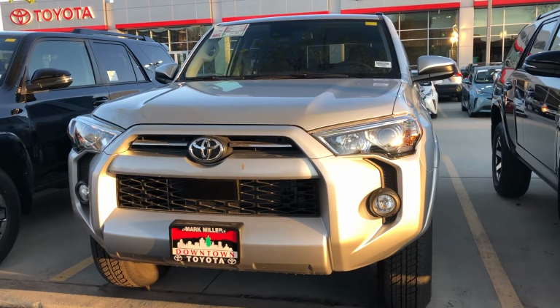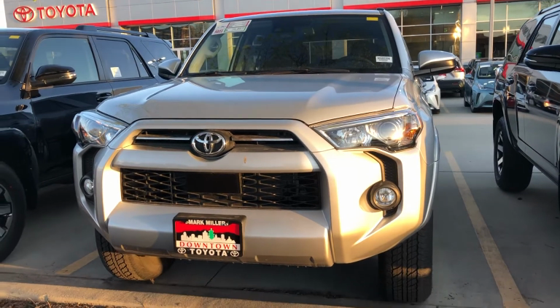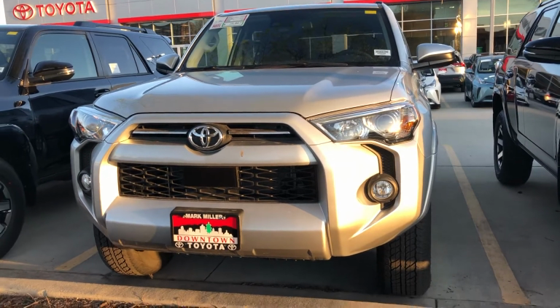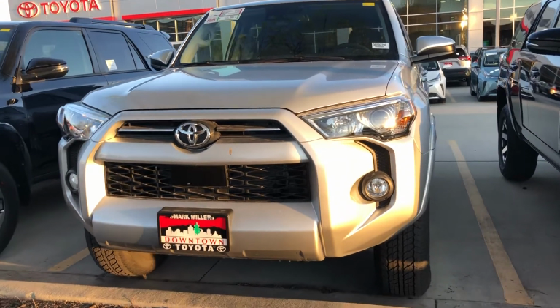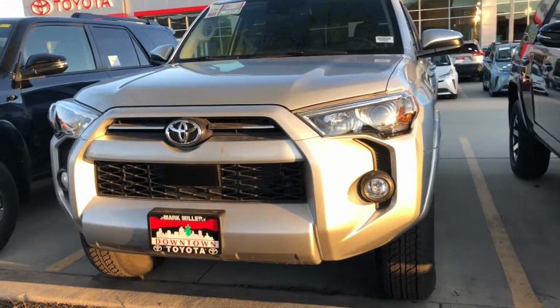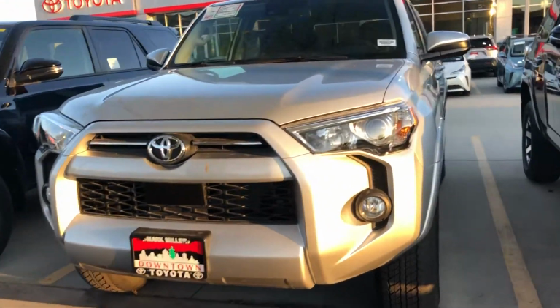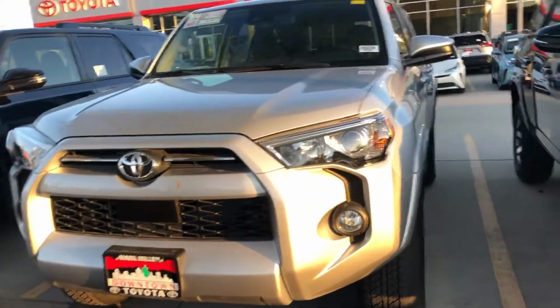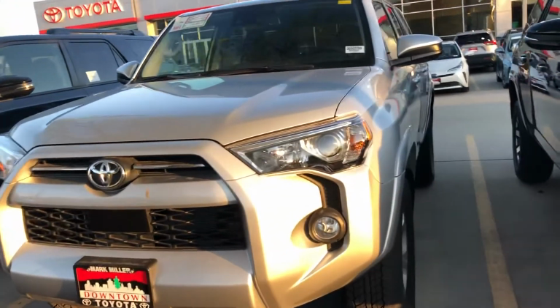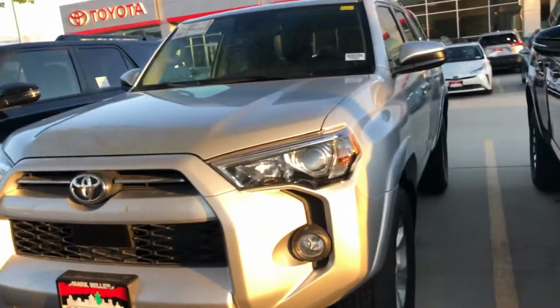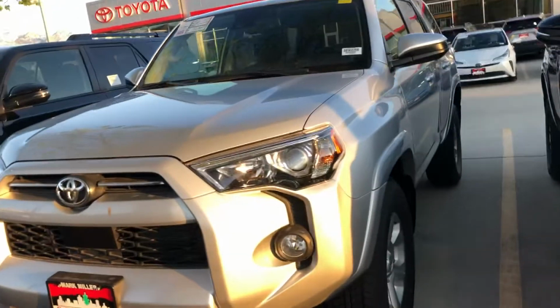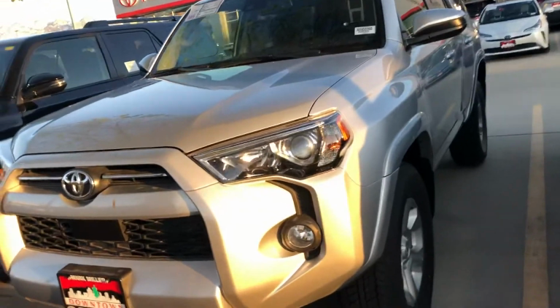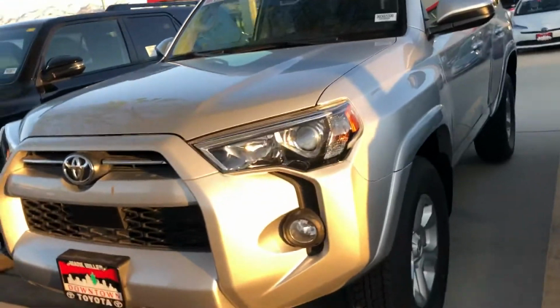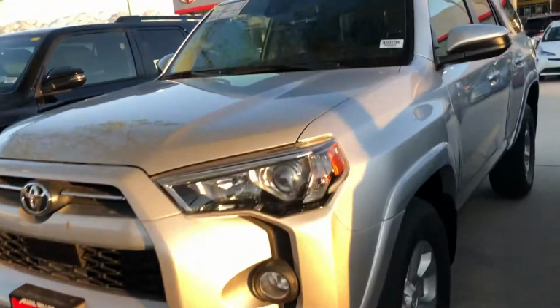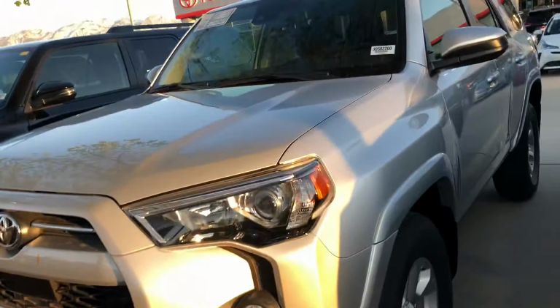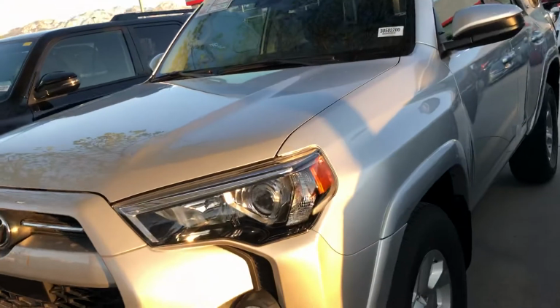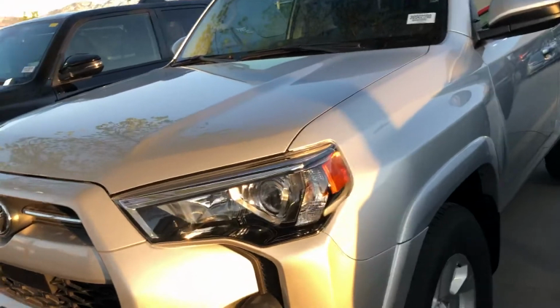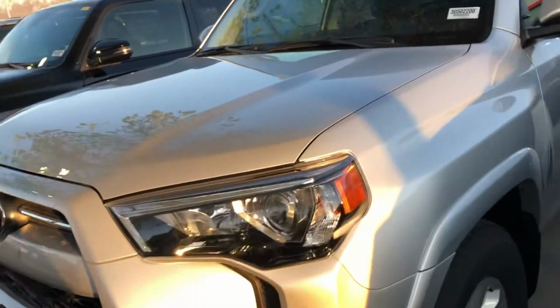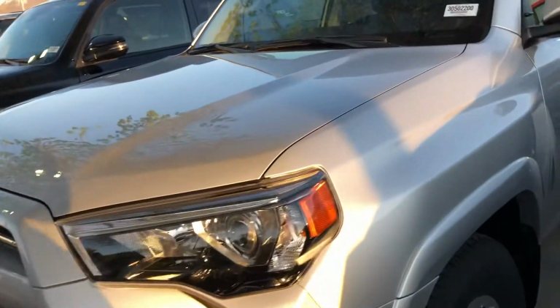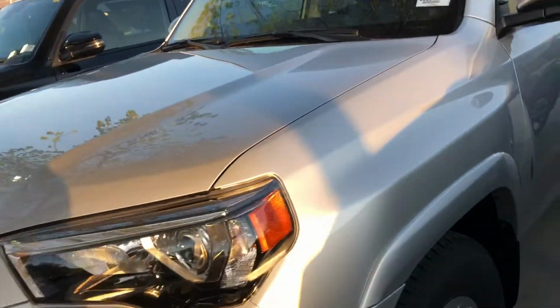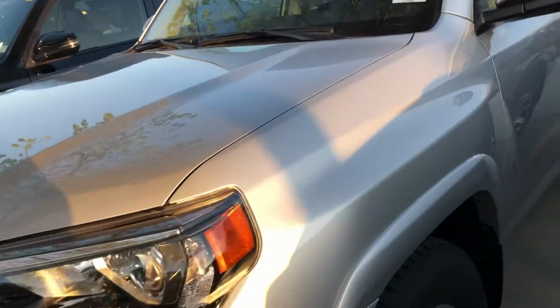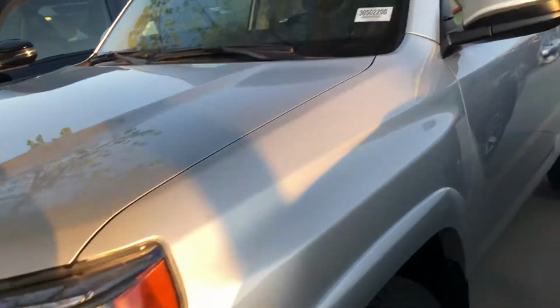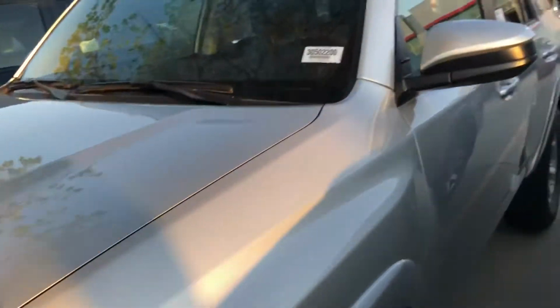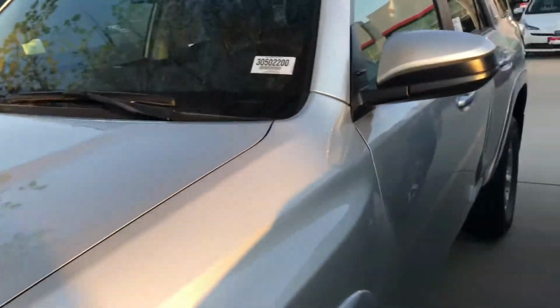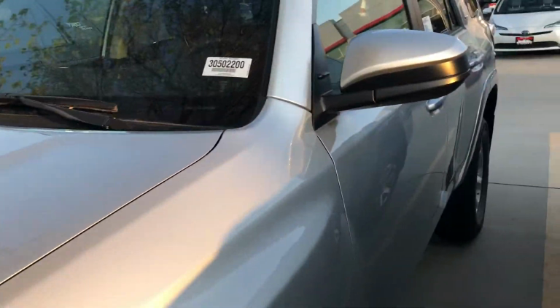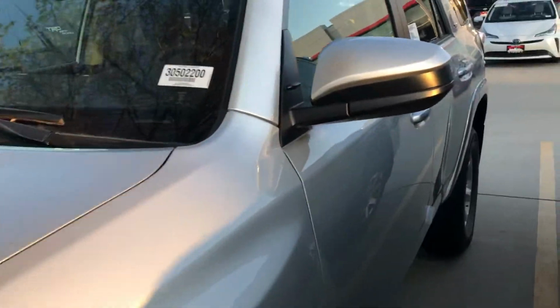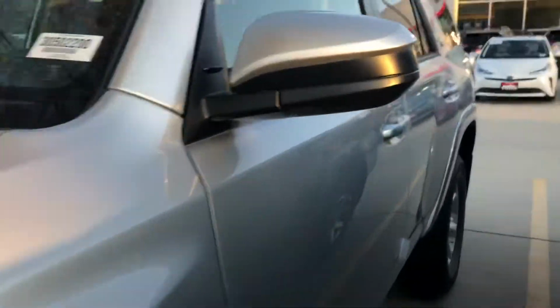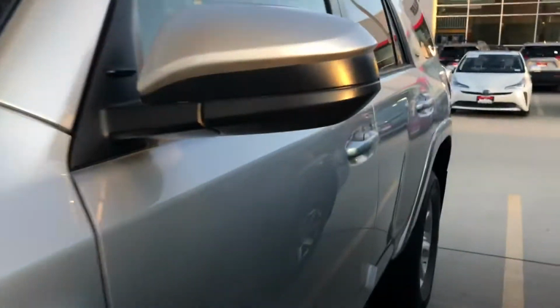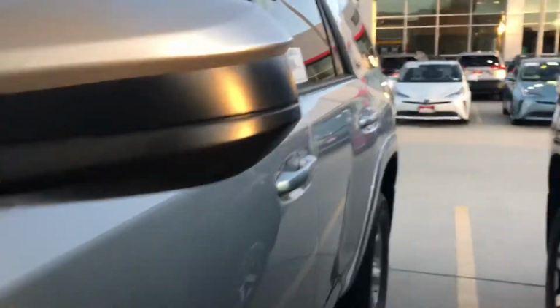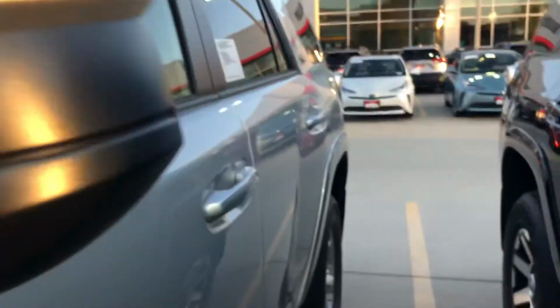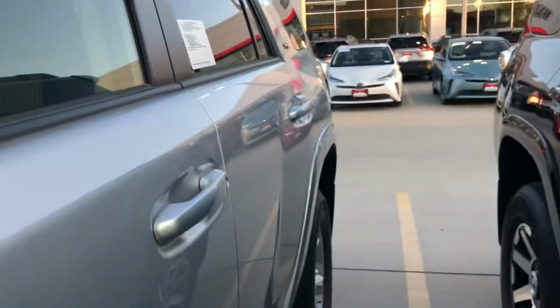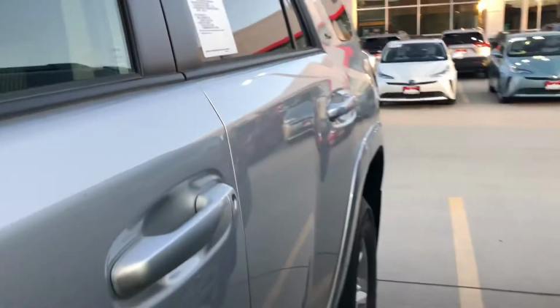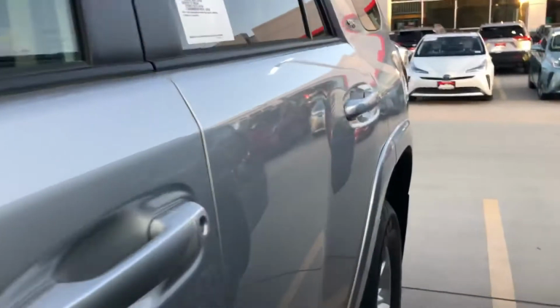Hi Carolyn, this is Sam here with Mark Miller Toyota. Right here I have for you our 2020 Toyota 4Runner SR5. This one is in the color silver.